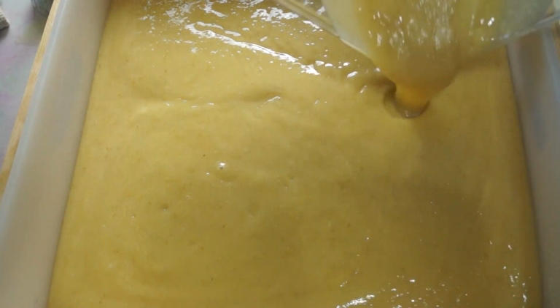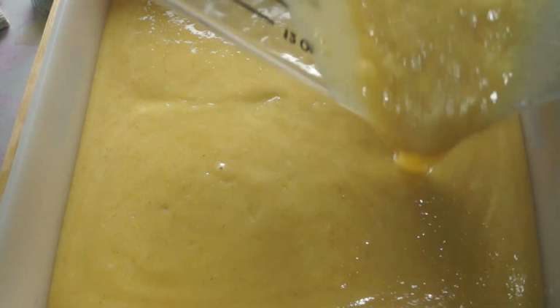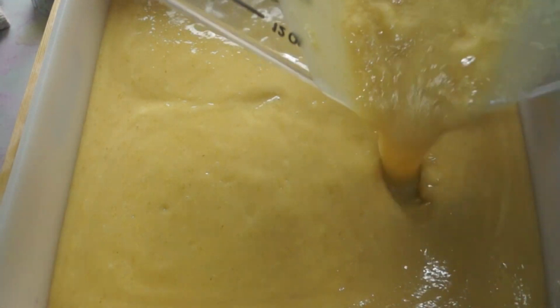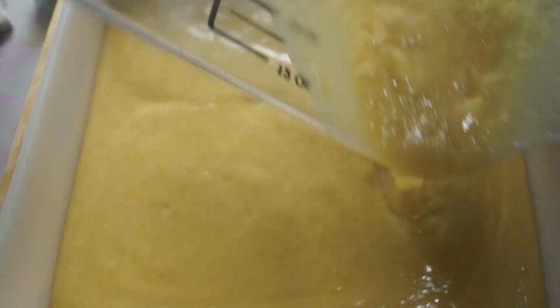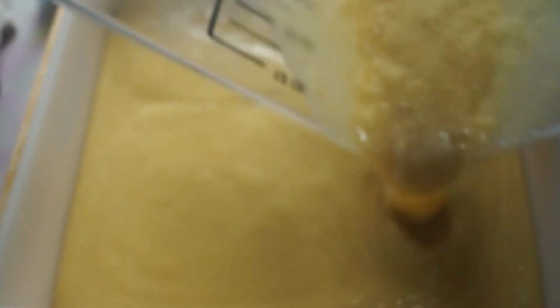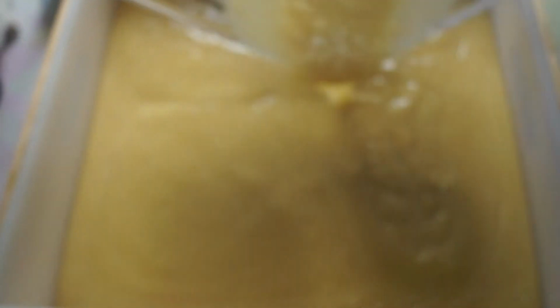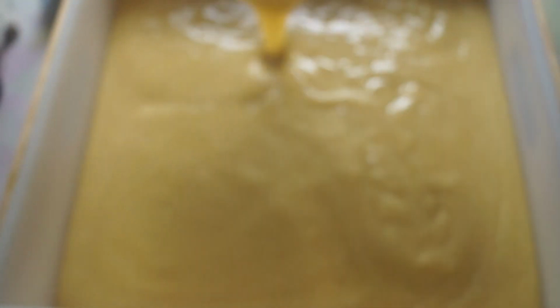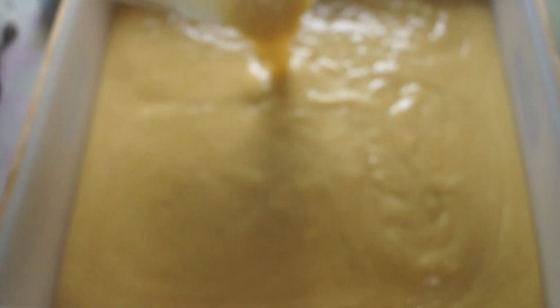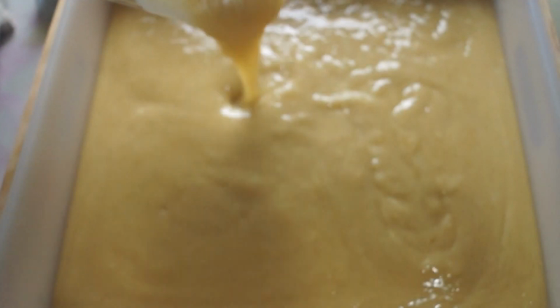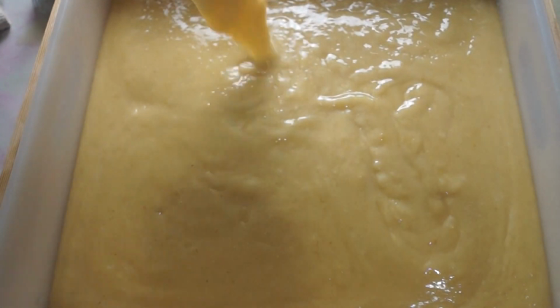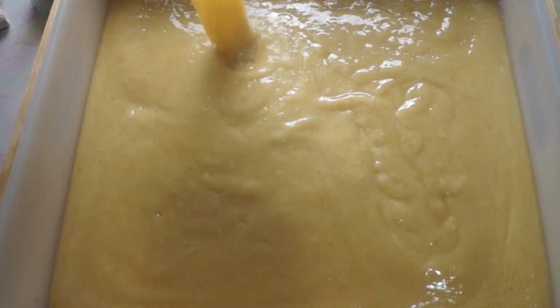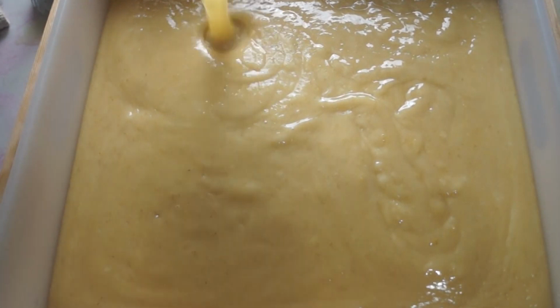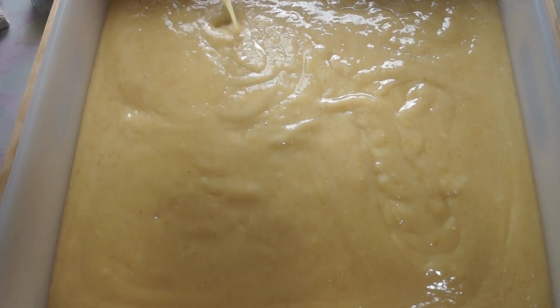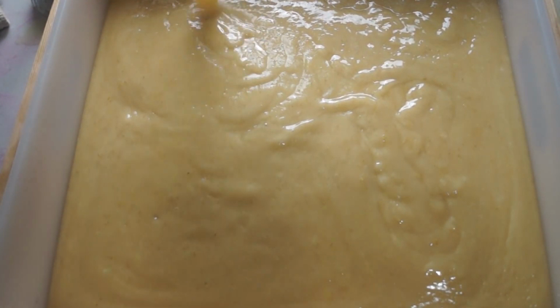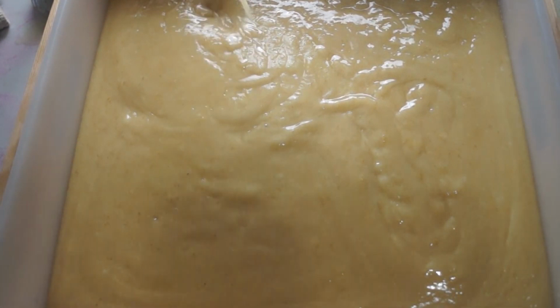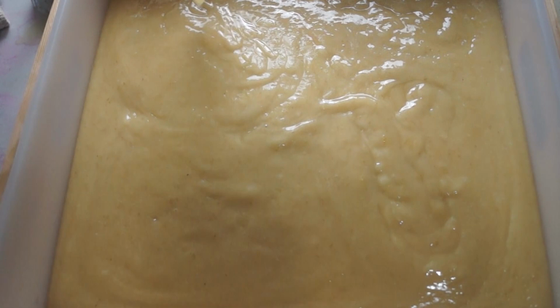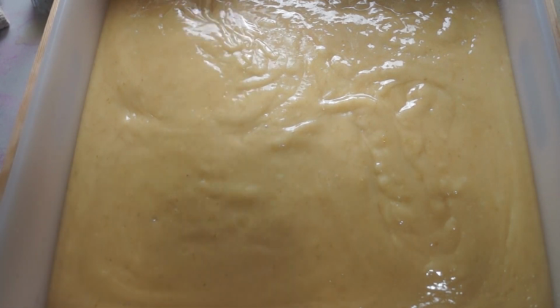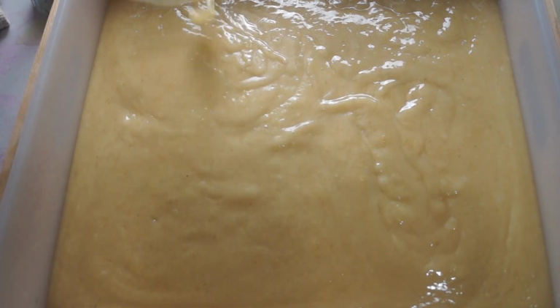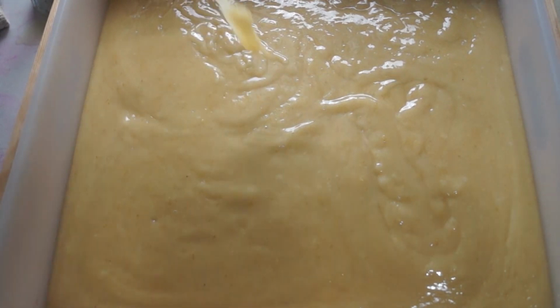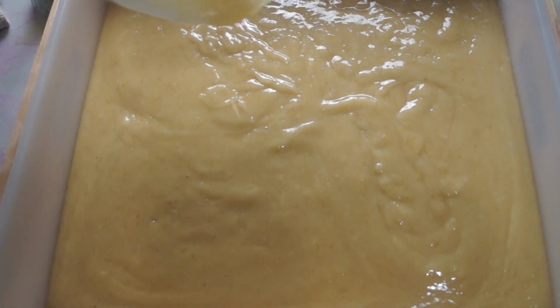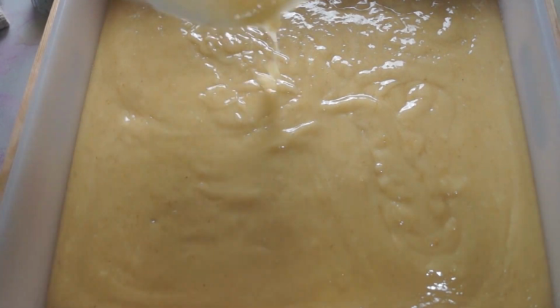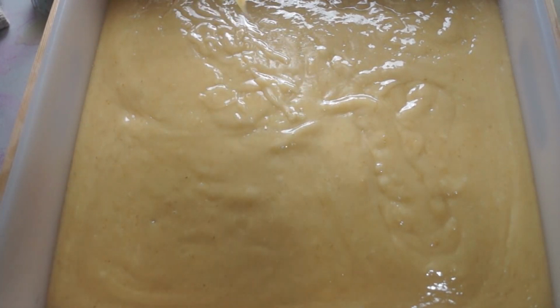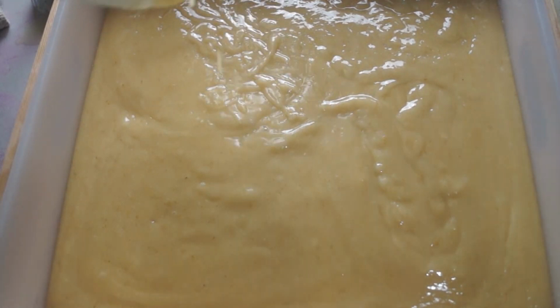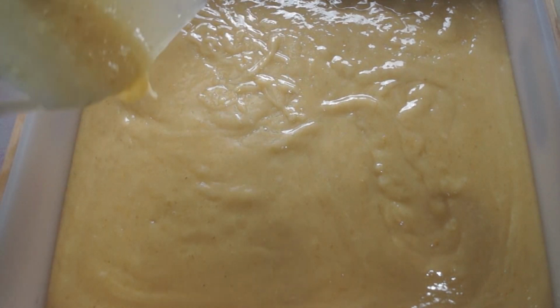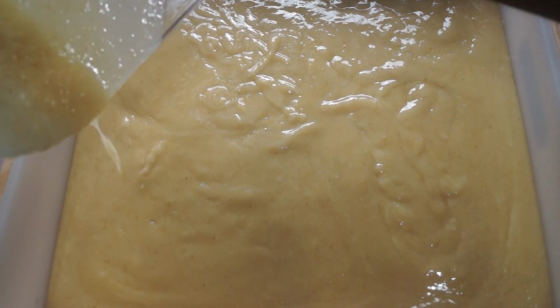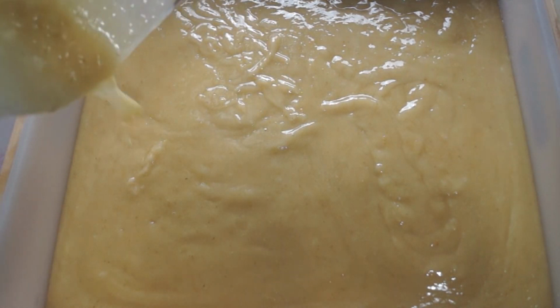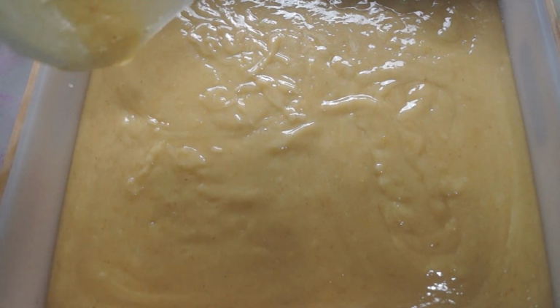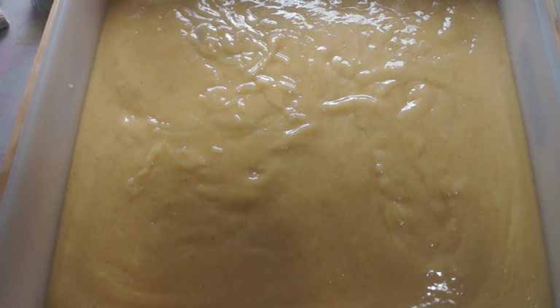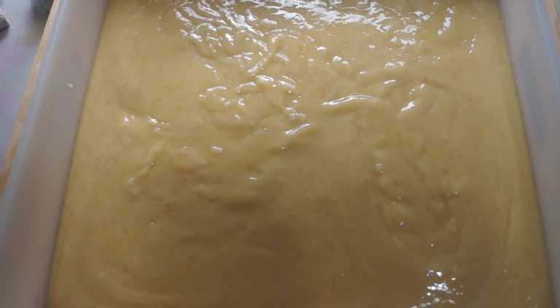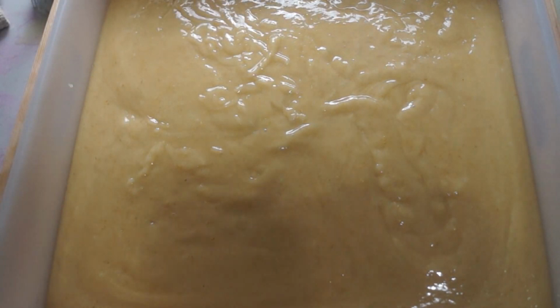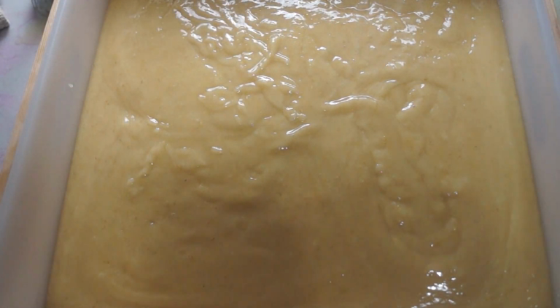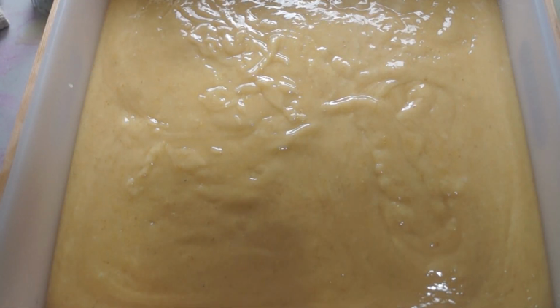The color turned out perfect. Now we're just going to add the bubble wrap to the top. This is going to make the honeycomb design.